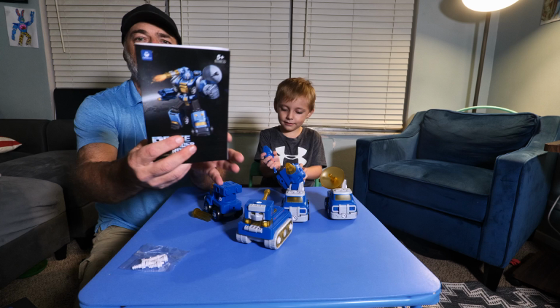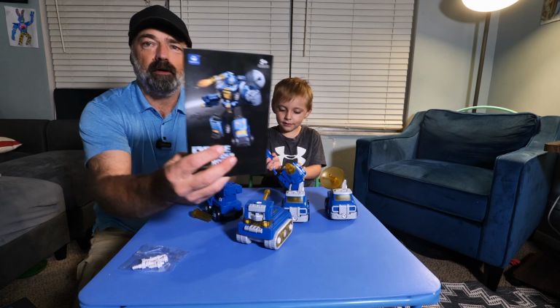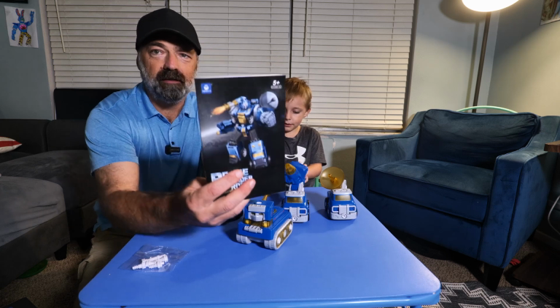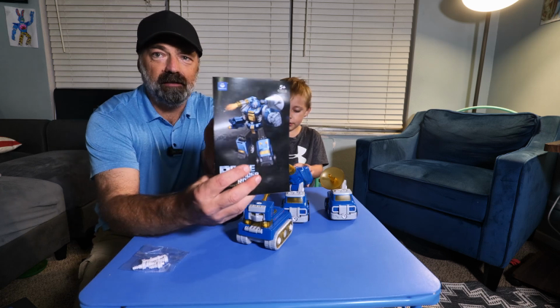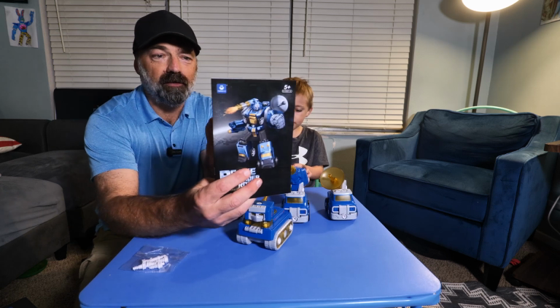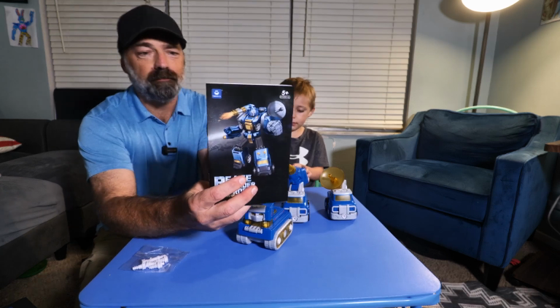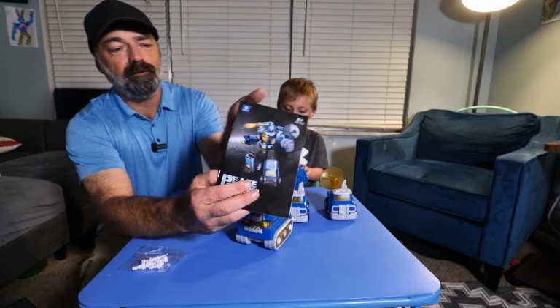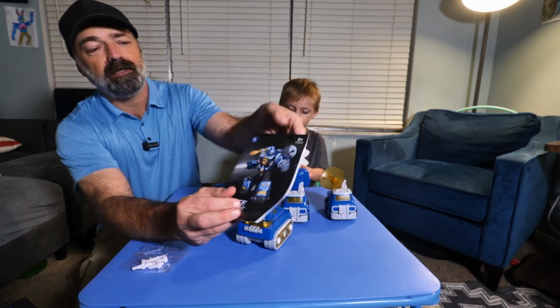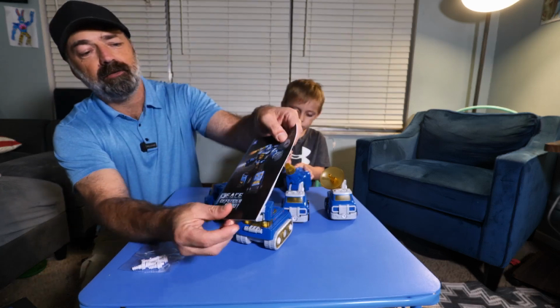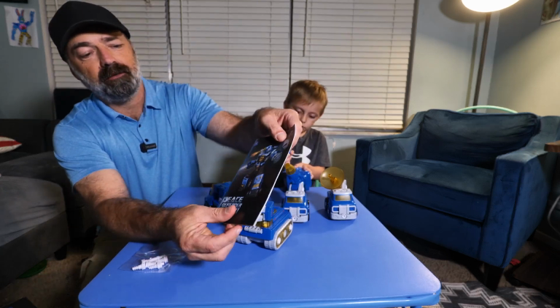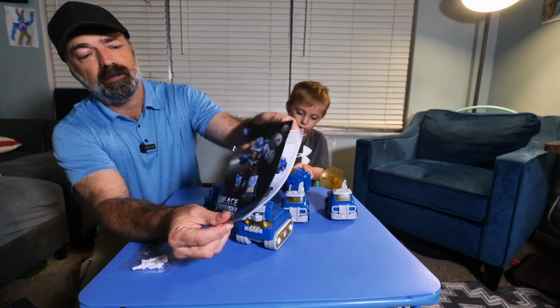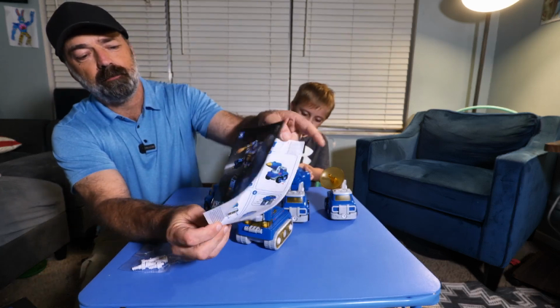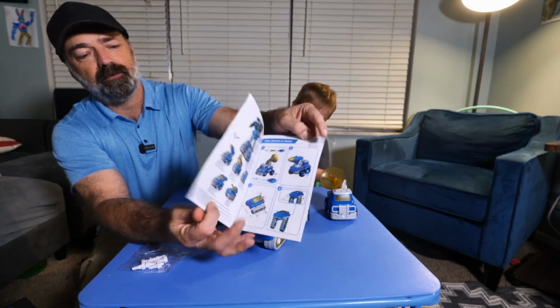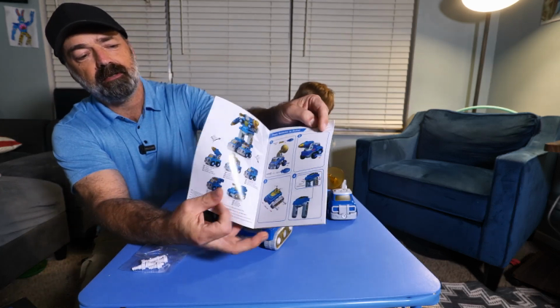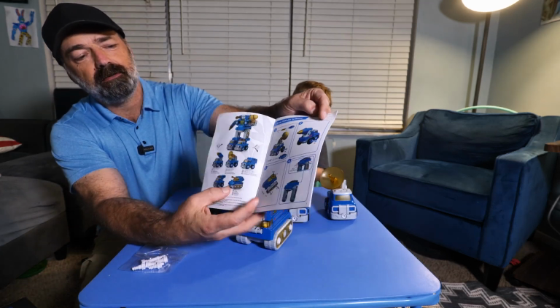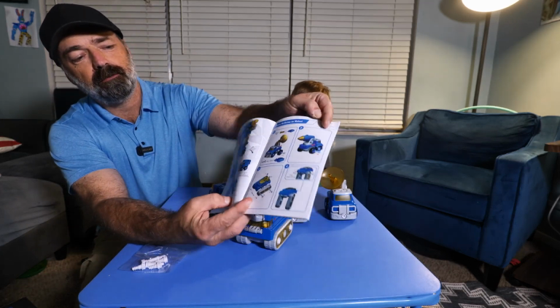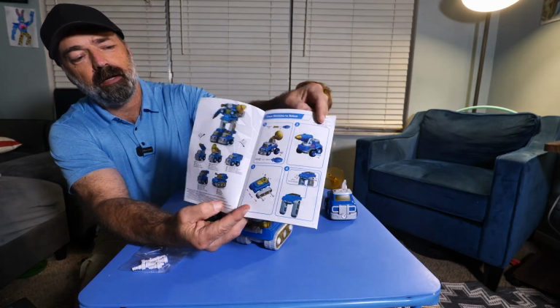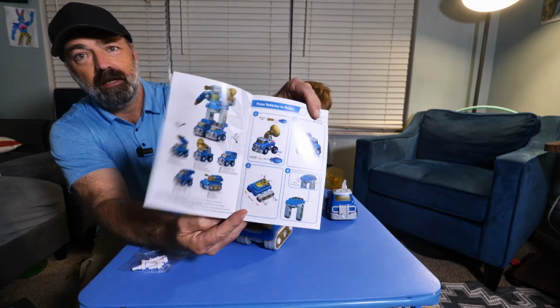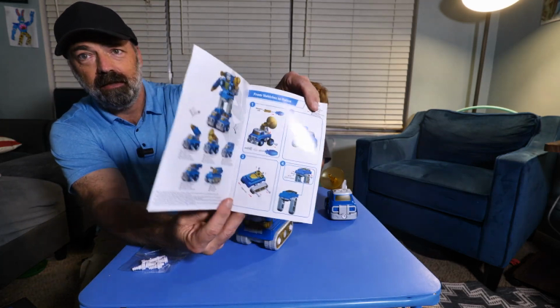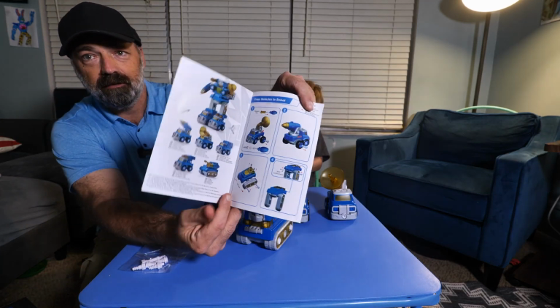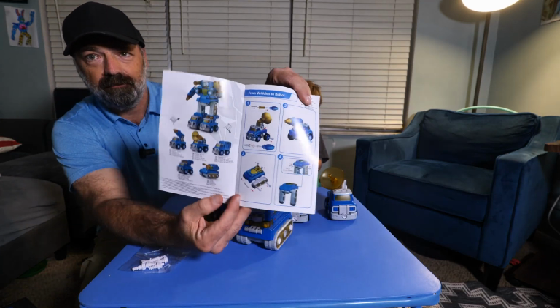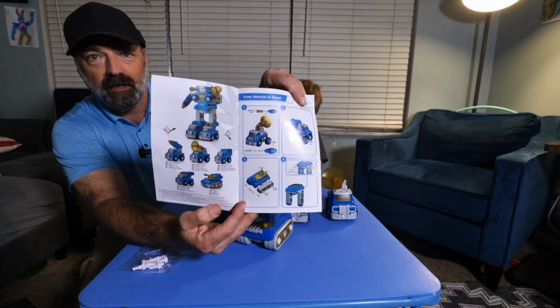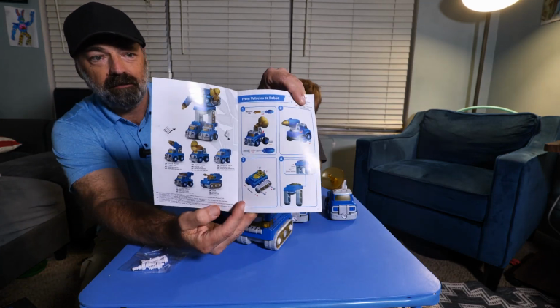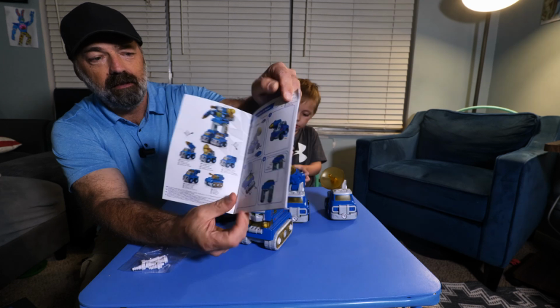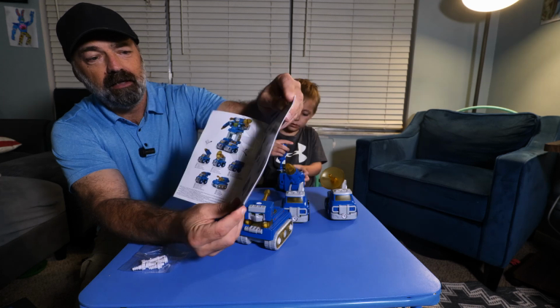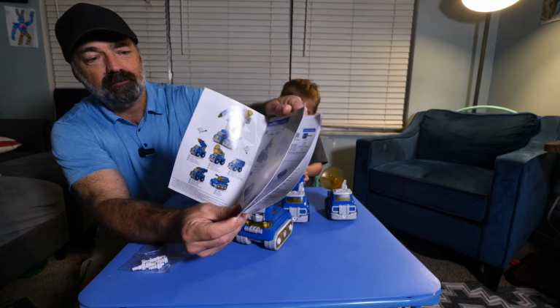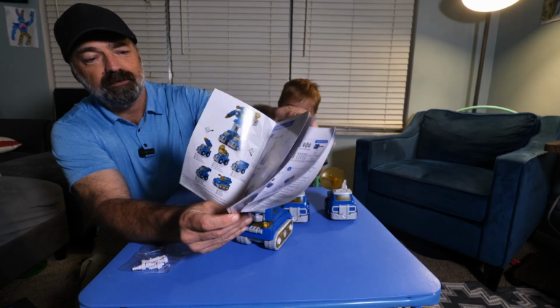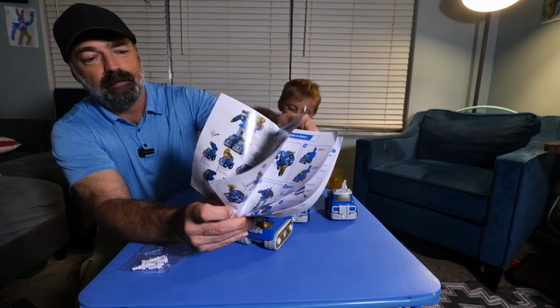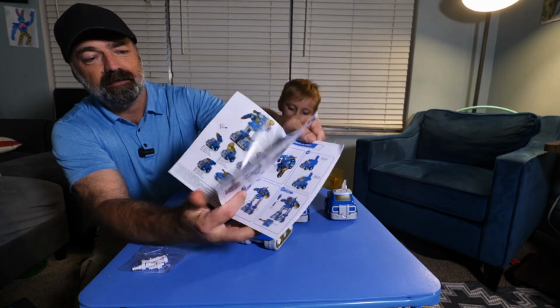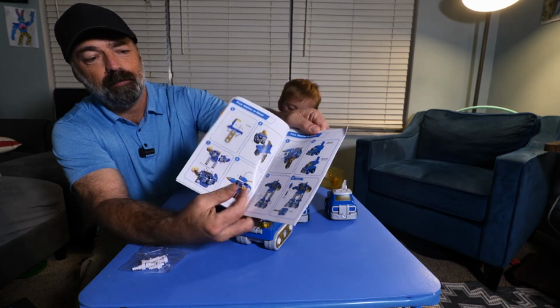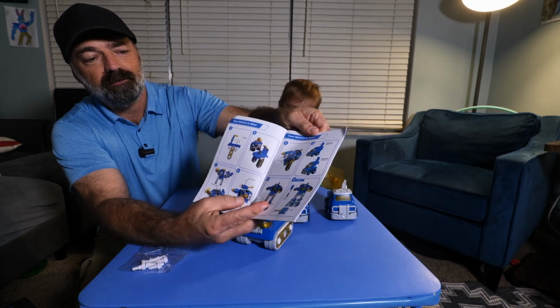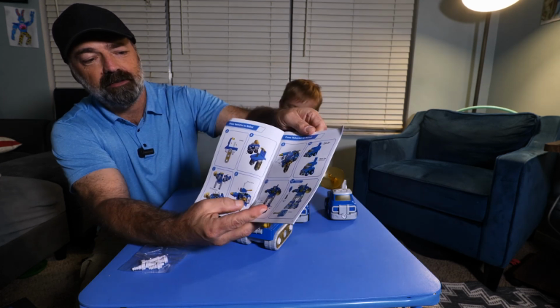You are going to get an instruction manual that tells you how to transform the trucks into the robot. It is full color and gives you step-by-step instructions.